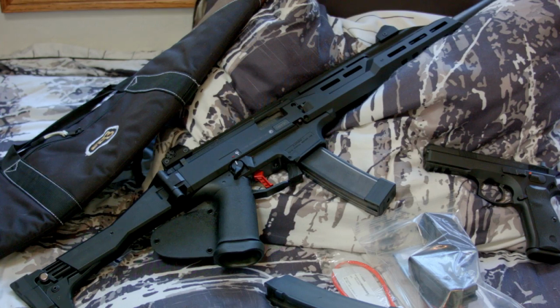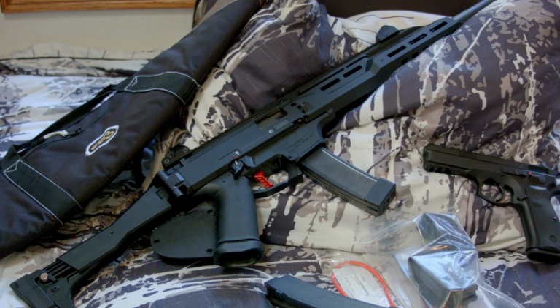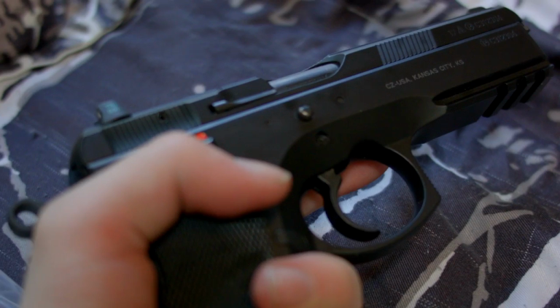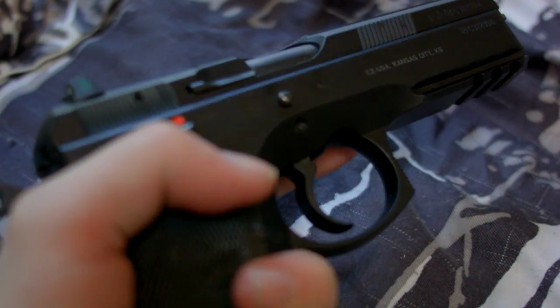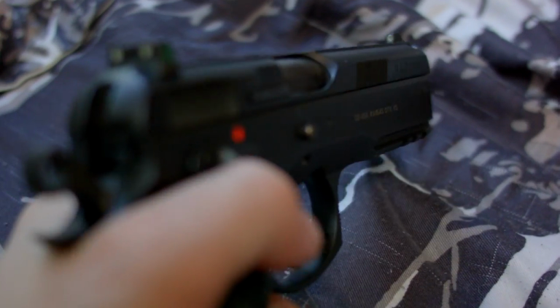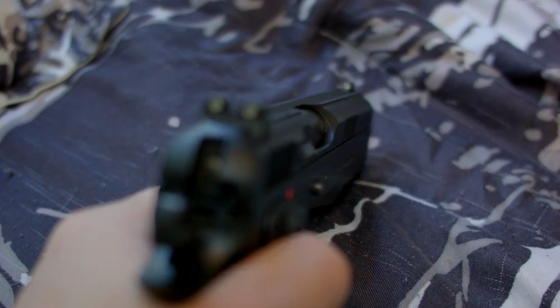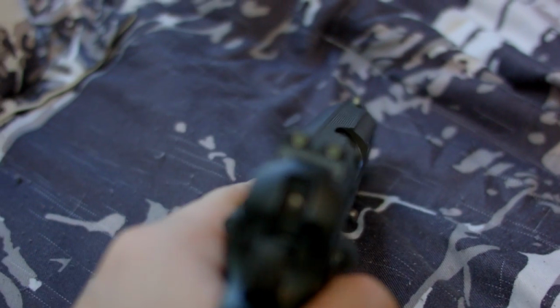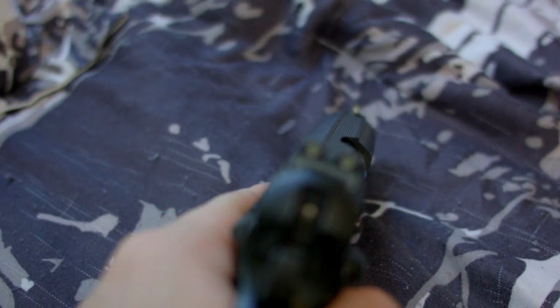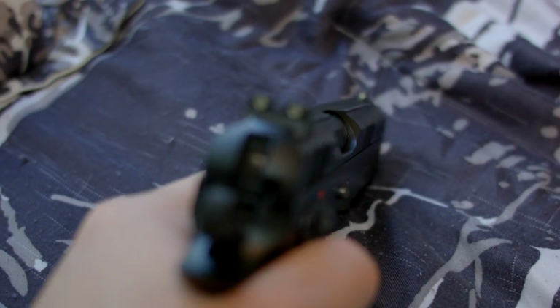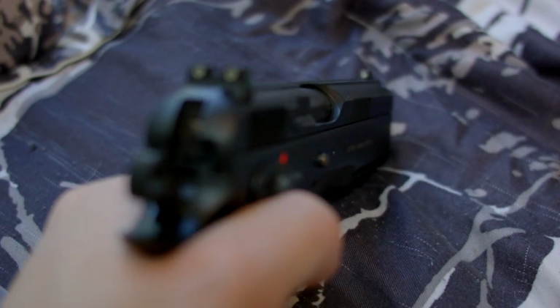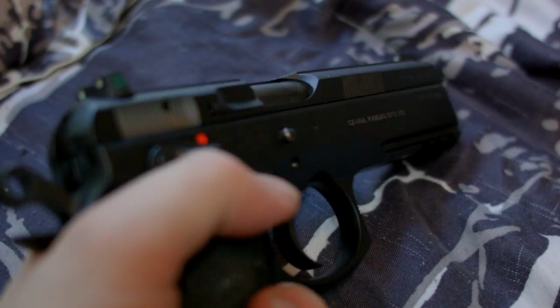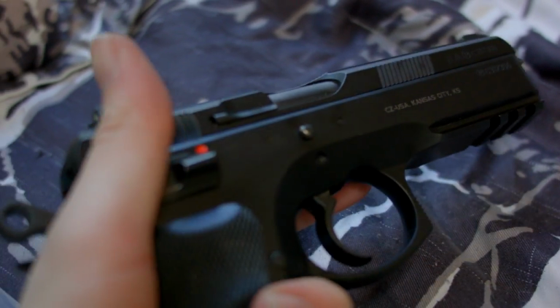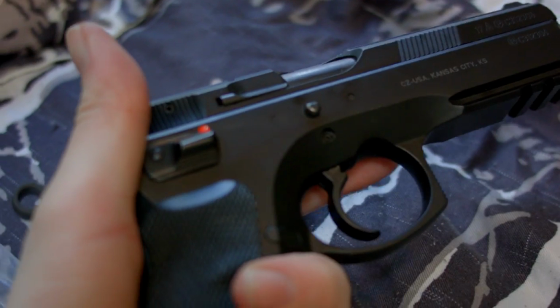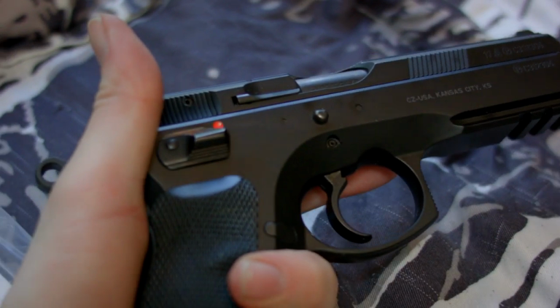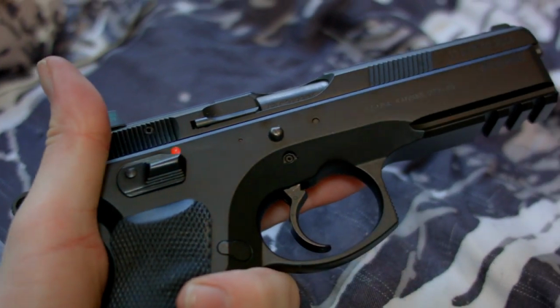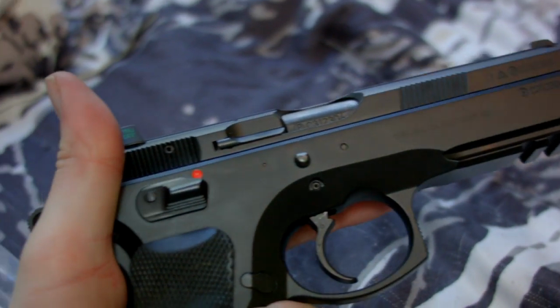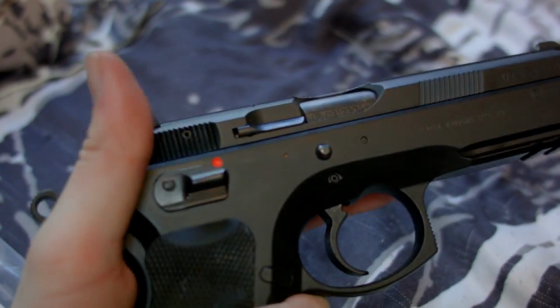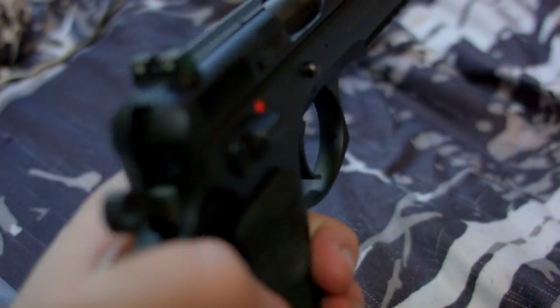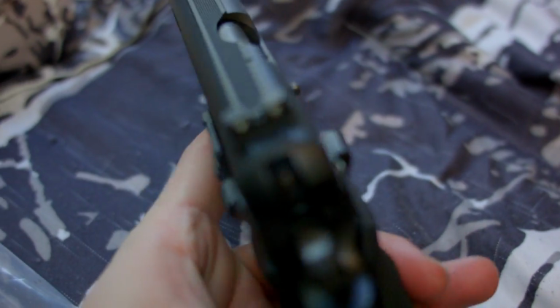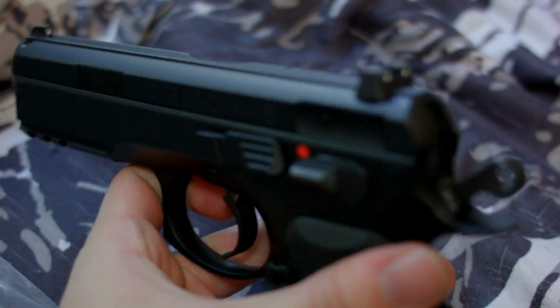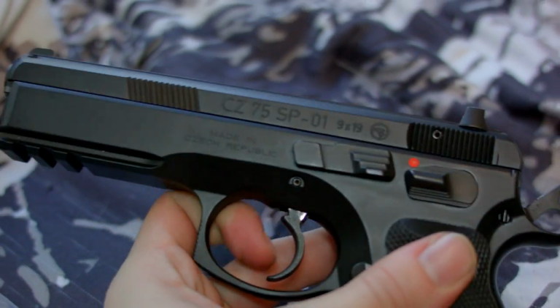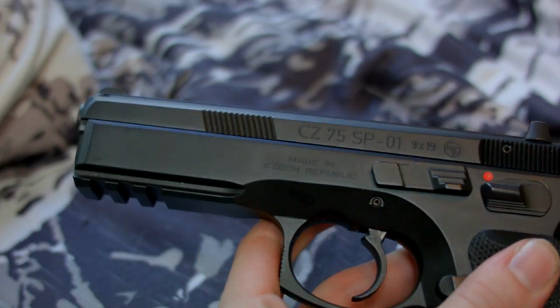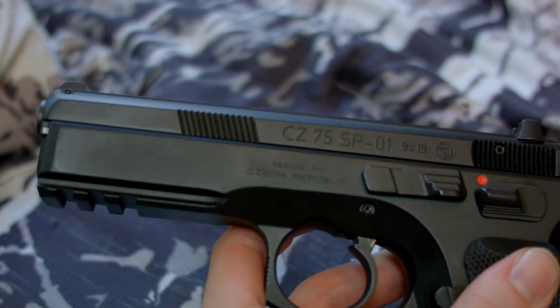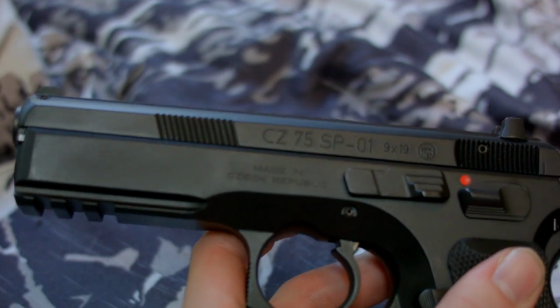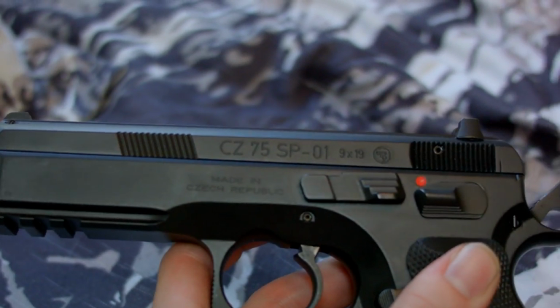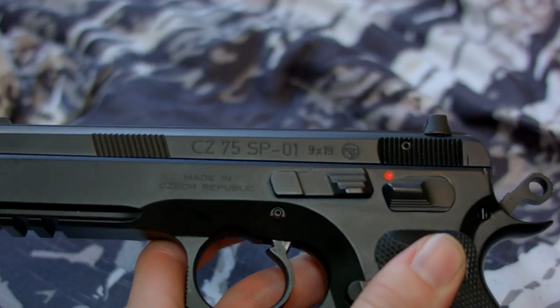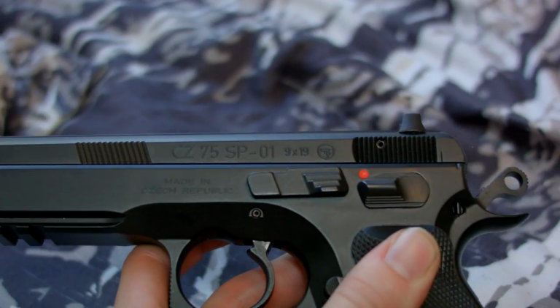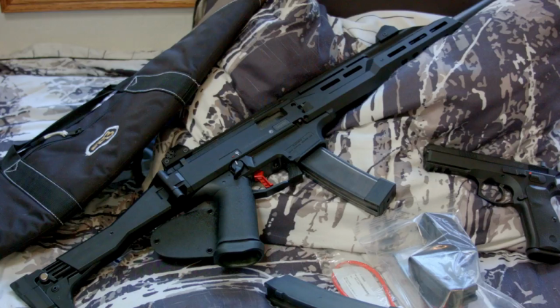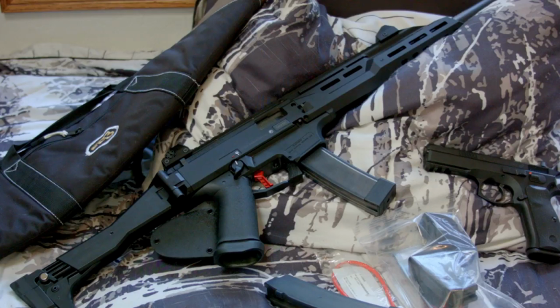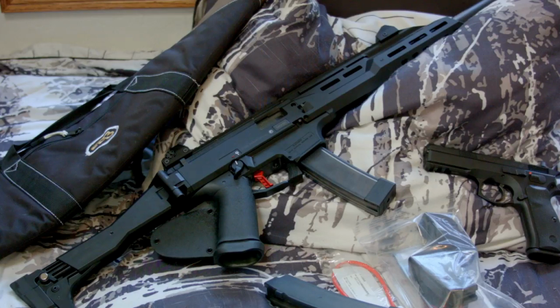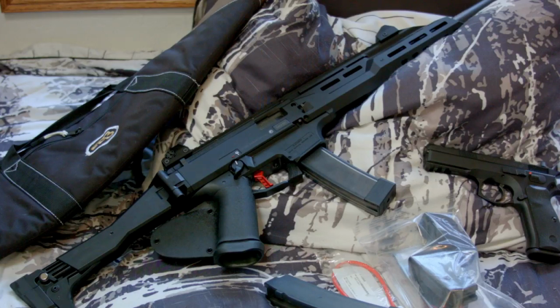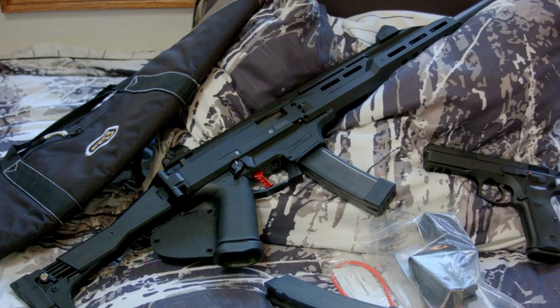I'm going to make another video later on the CZ SP-01 because my camera is being a bit of a problem right now. I'll try to make that maybe later today or tomorrow. But yeah, that's the CZ Scorpion.